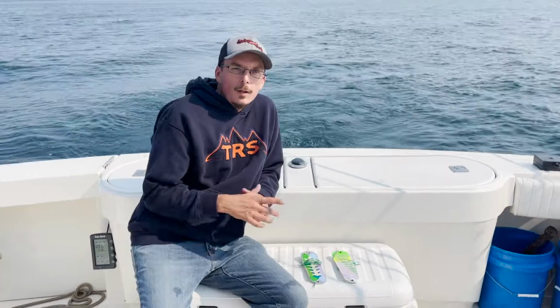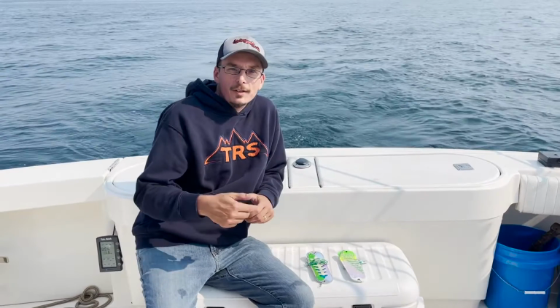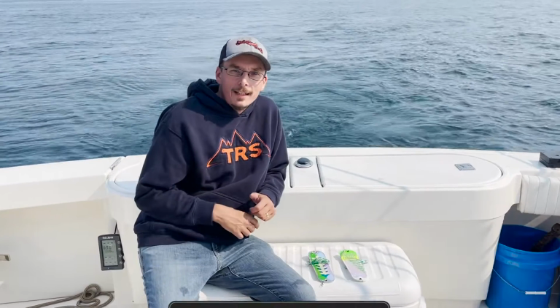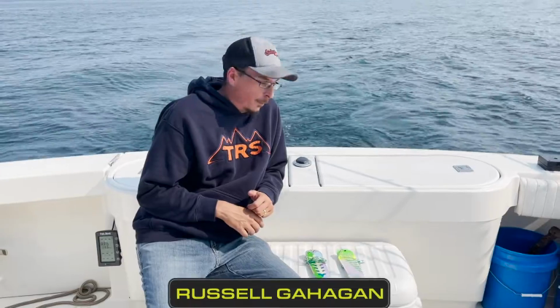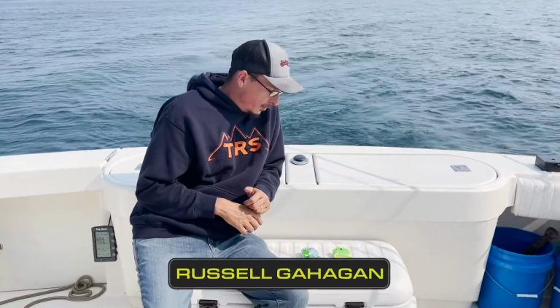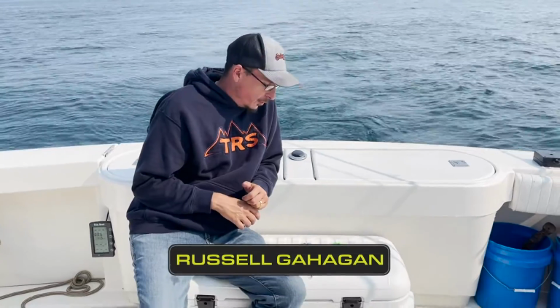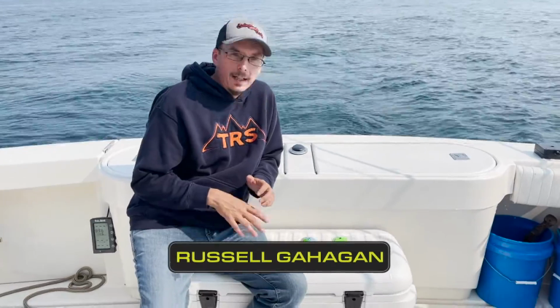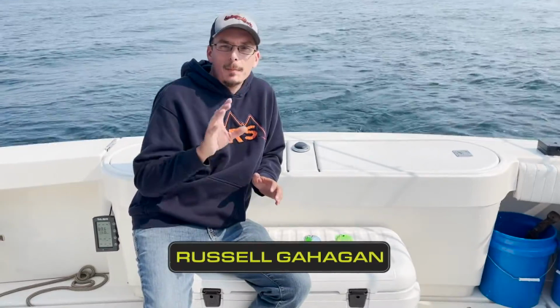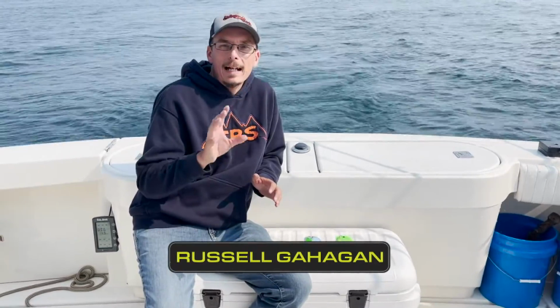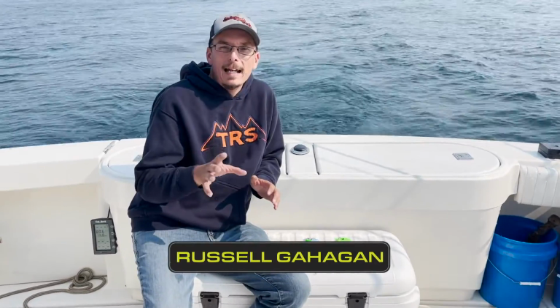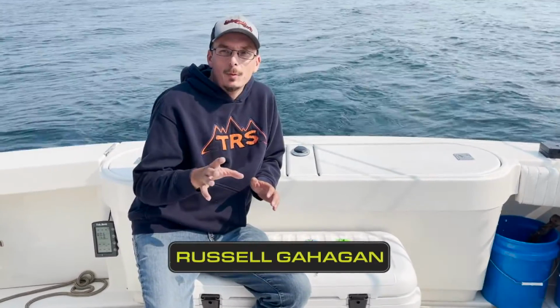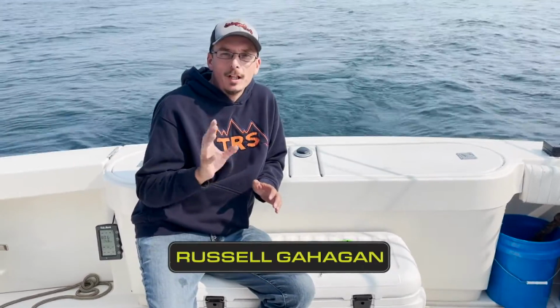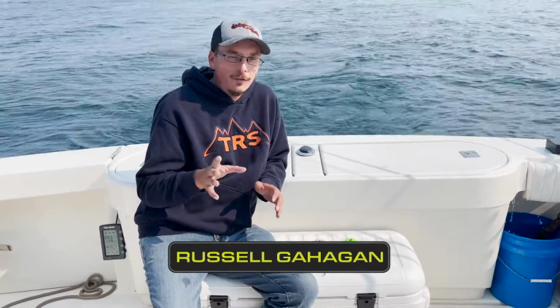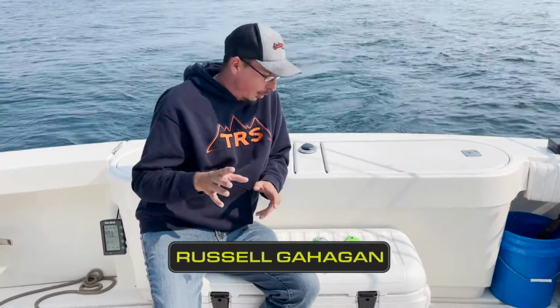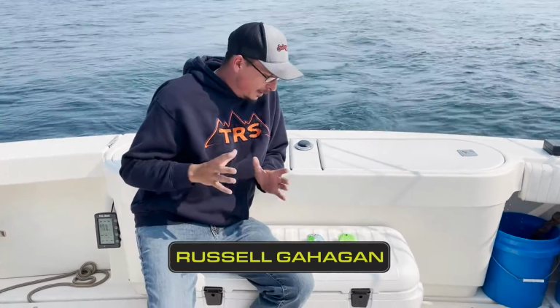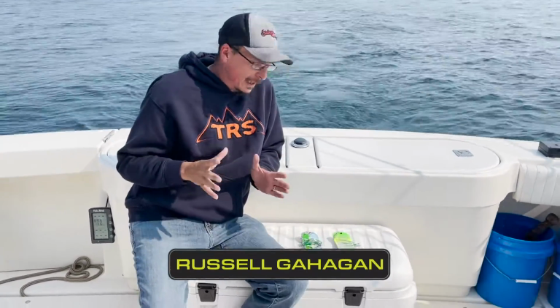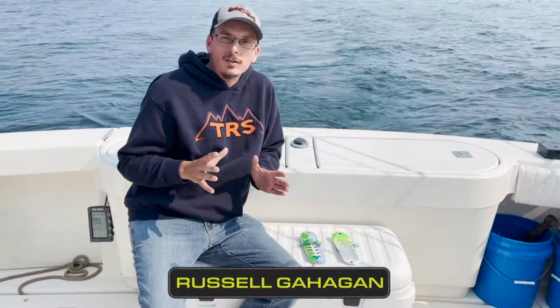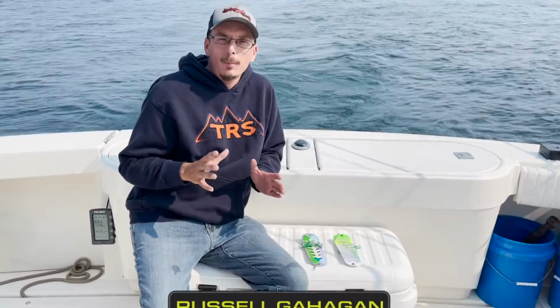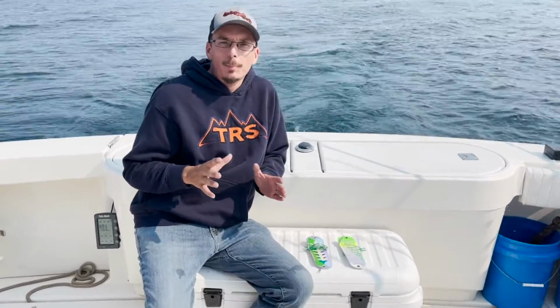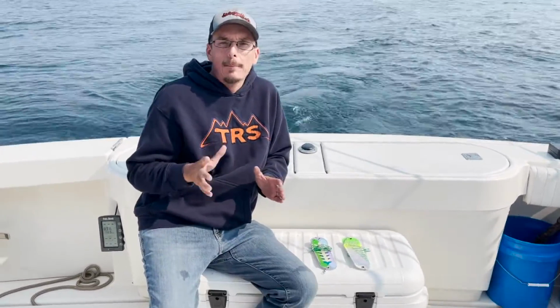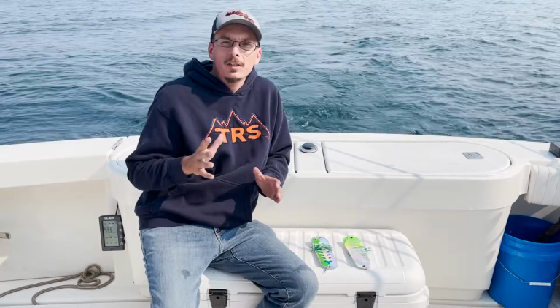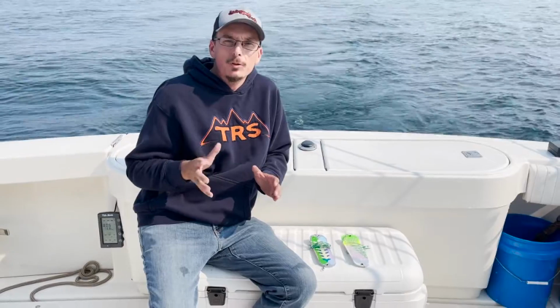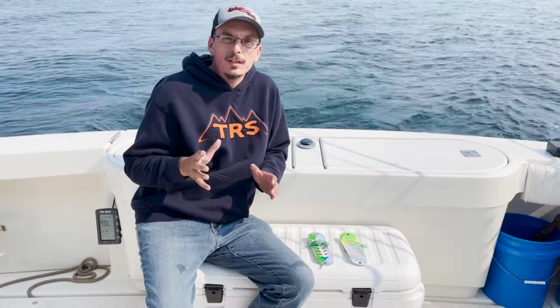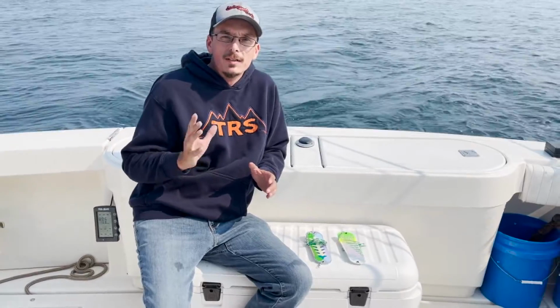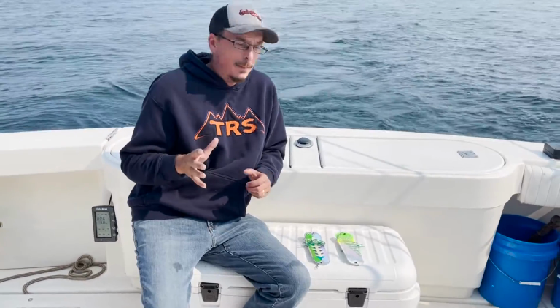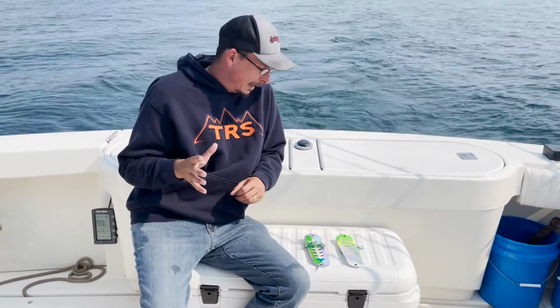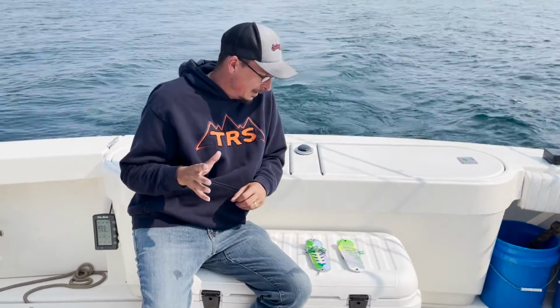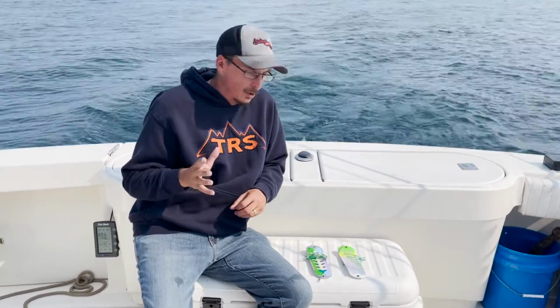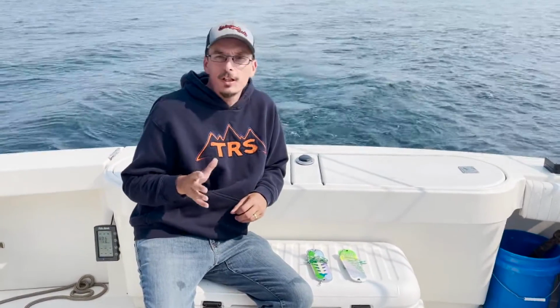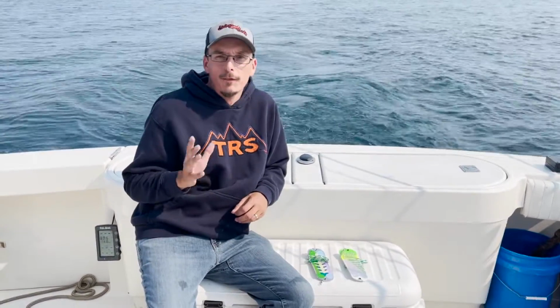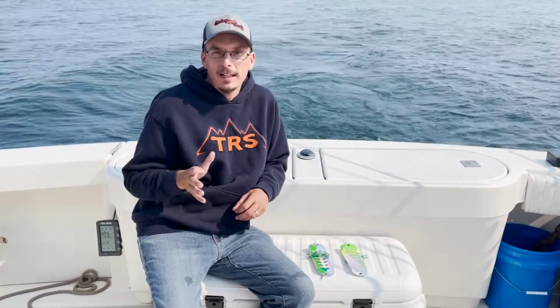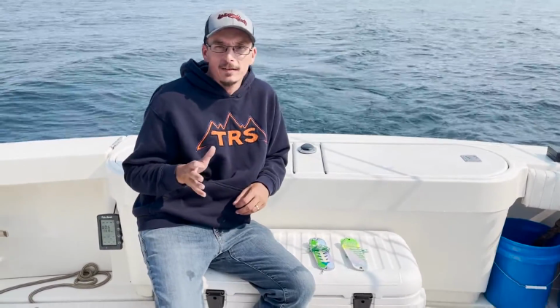Russell Gagin here from Russell's Fishing Tech, coming back at you with another video. Today I want to talk about properly using Salmon Candy's Interchangeable Fly System.